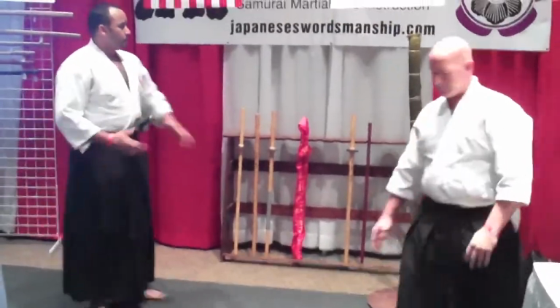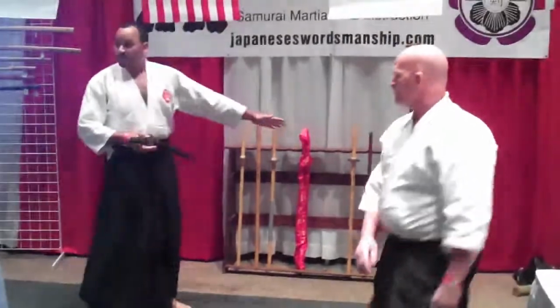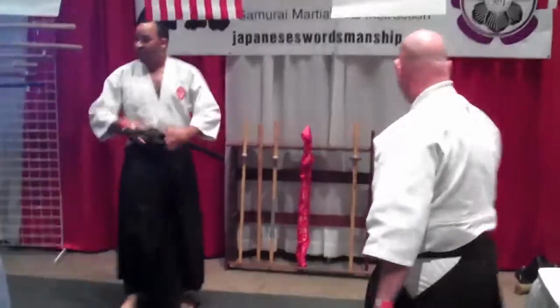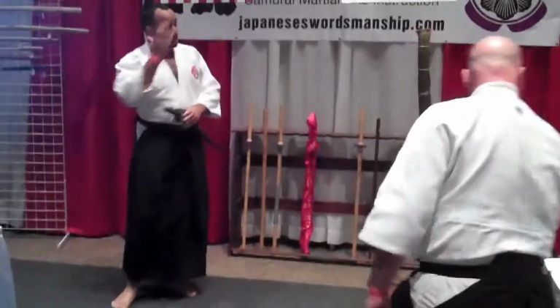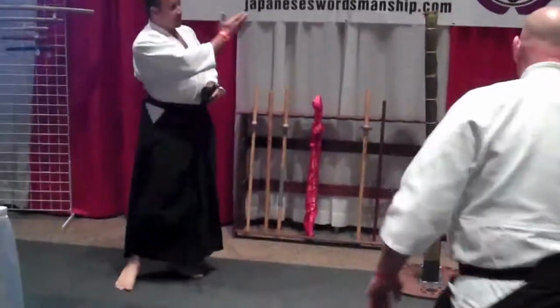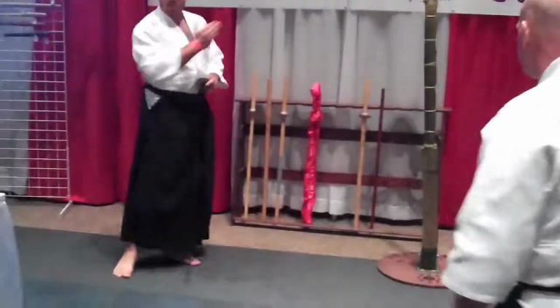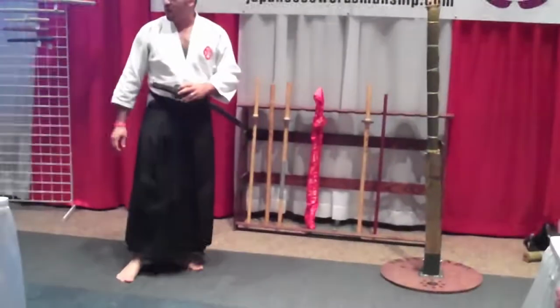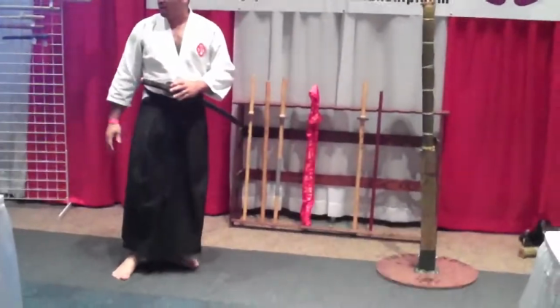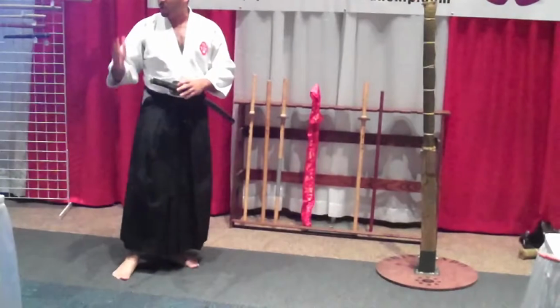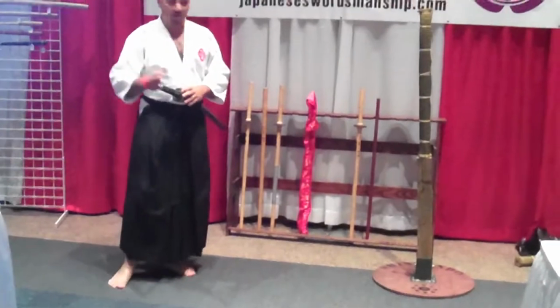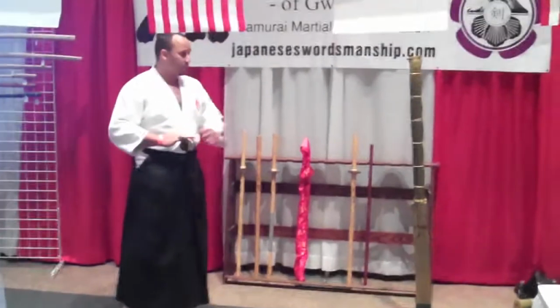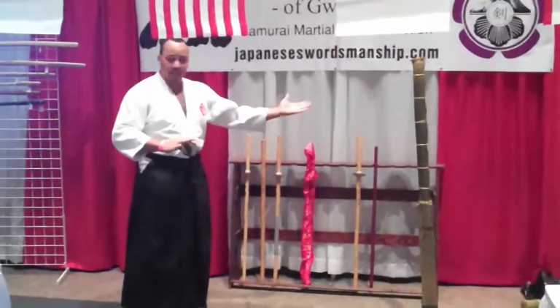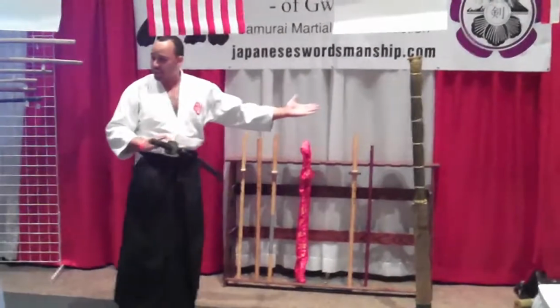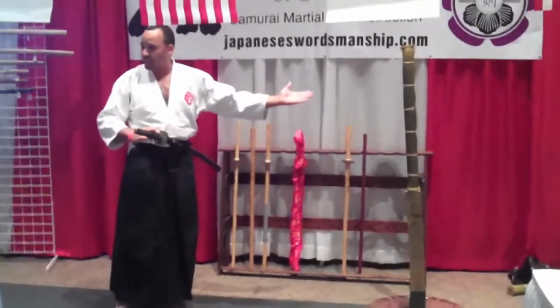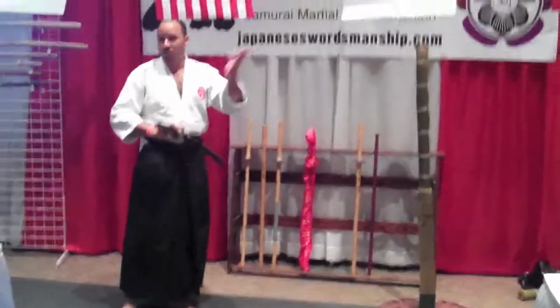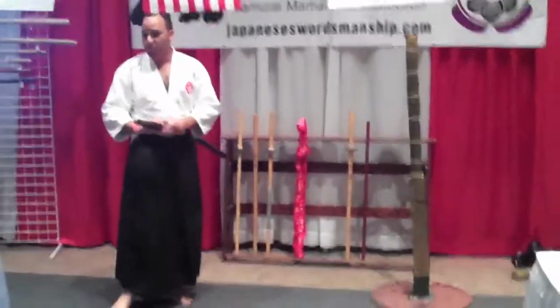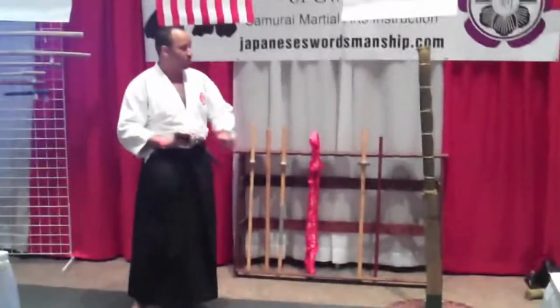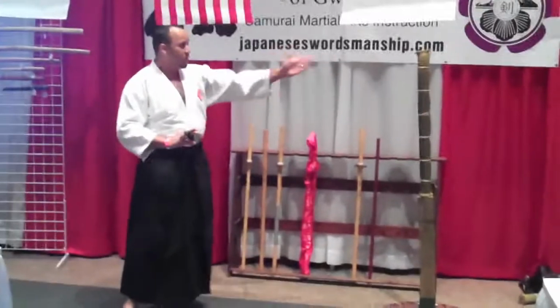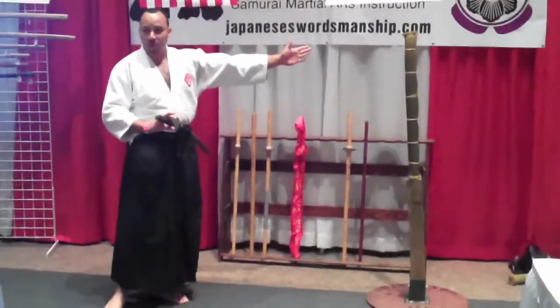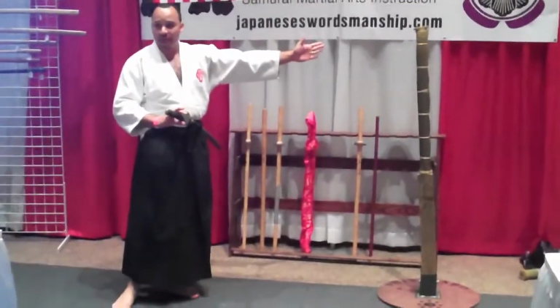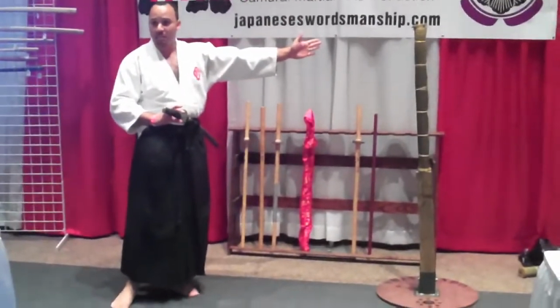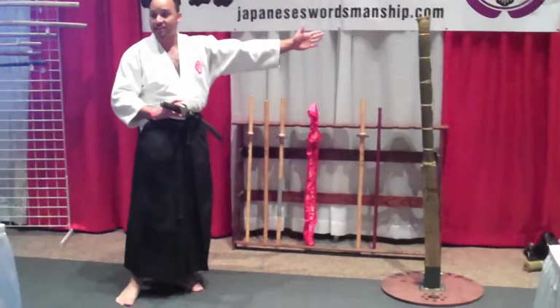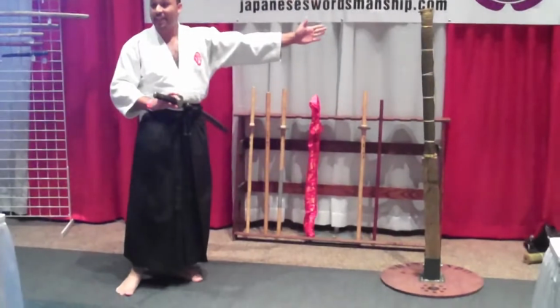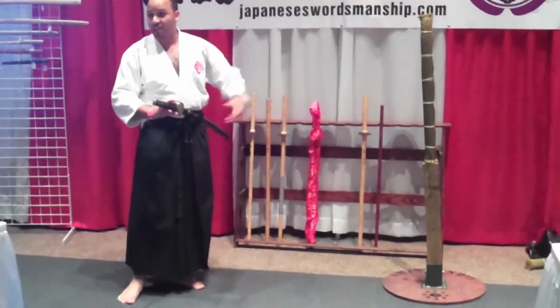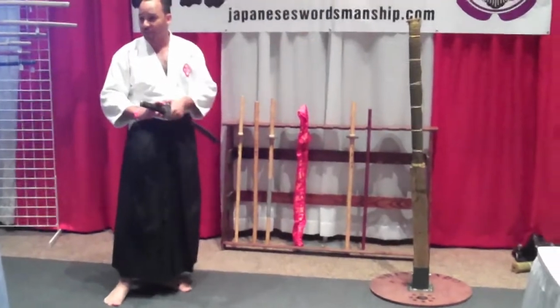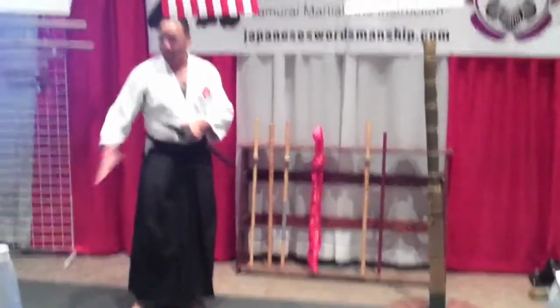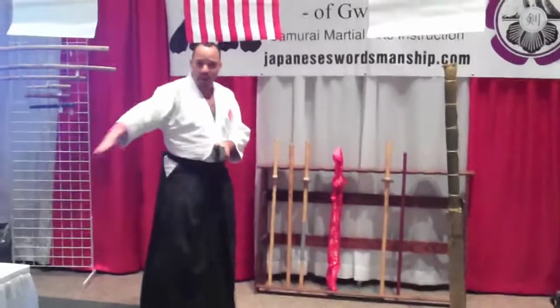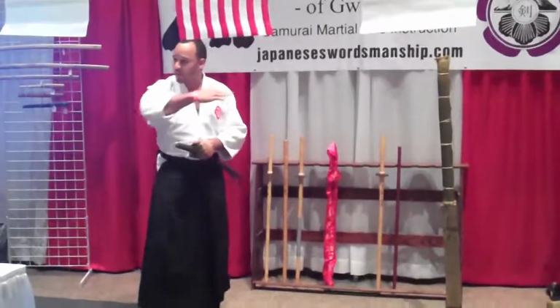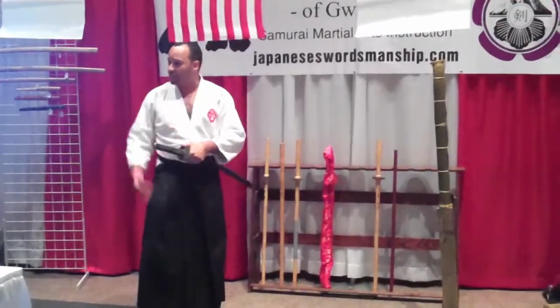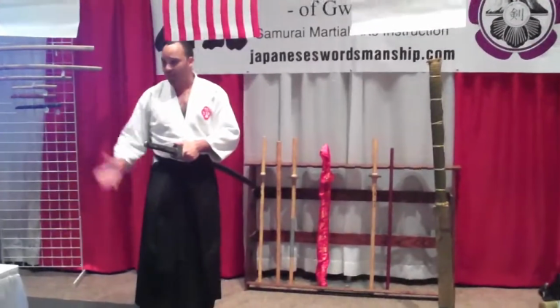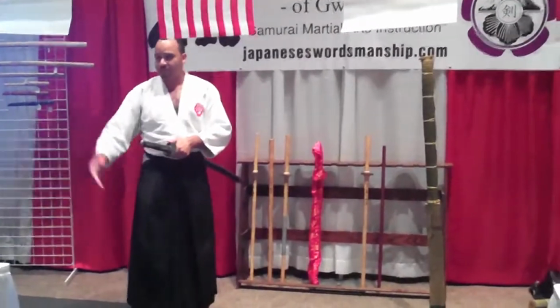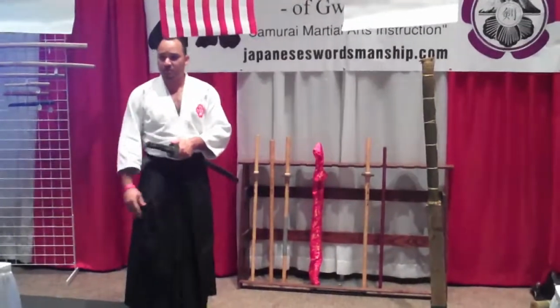For safety's sake, I'm going to cut in the direction of the wall, so that in the case that I were to lose control, the sword would not become a projectile in an unsafe direction. So you may have to come around to see me, but safety first.